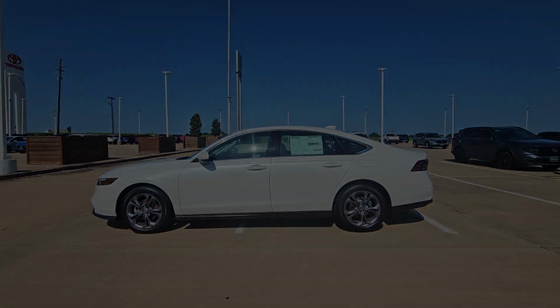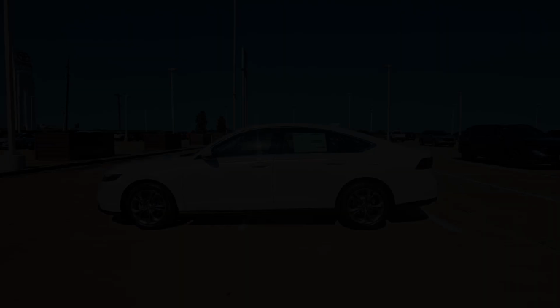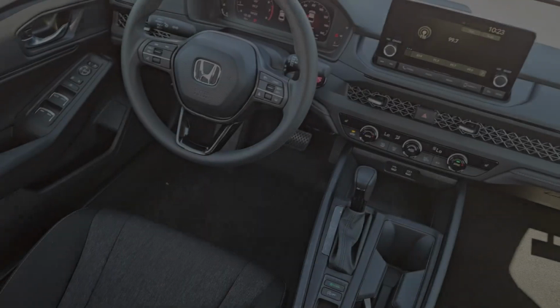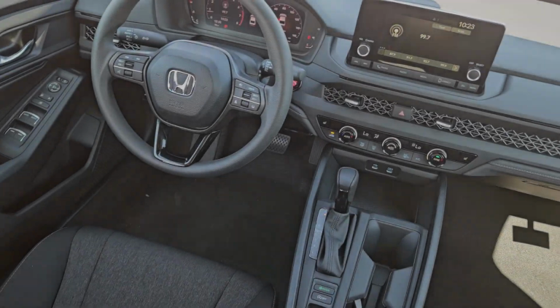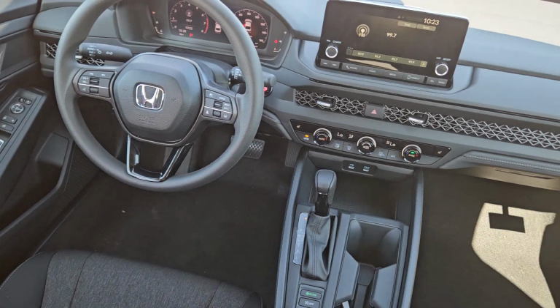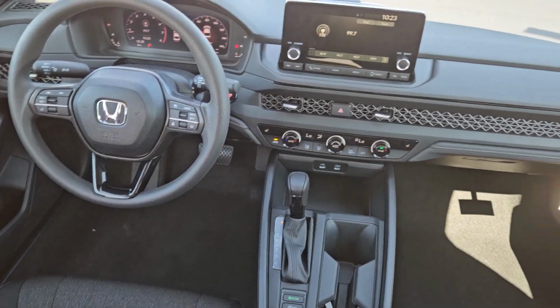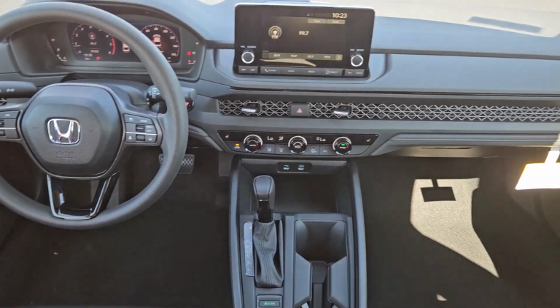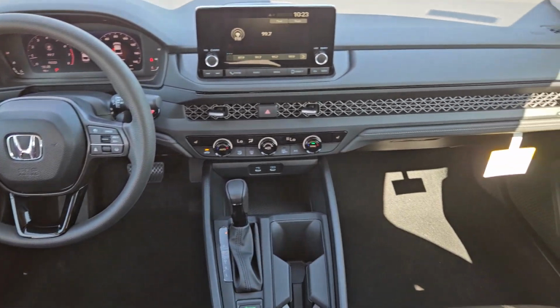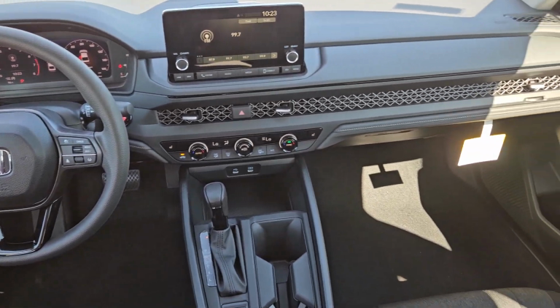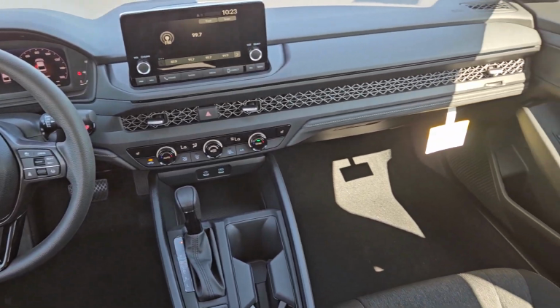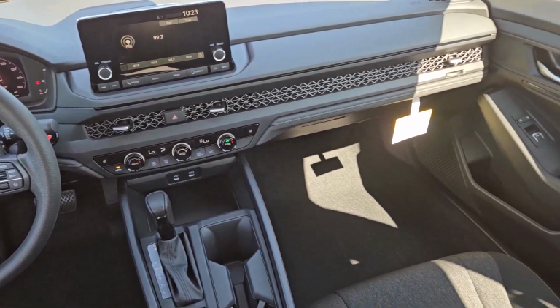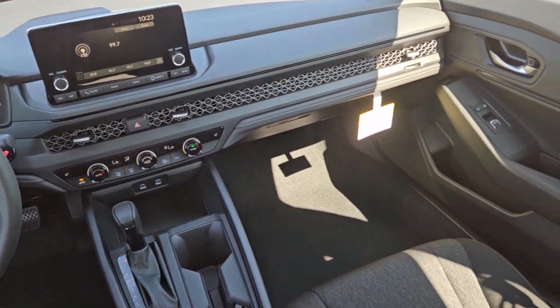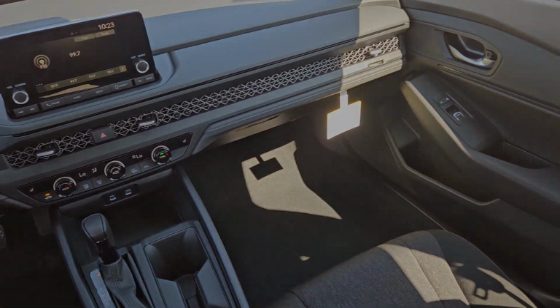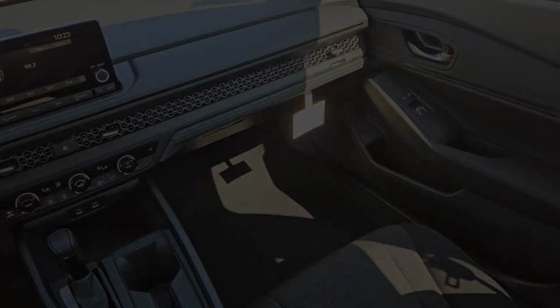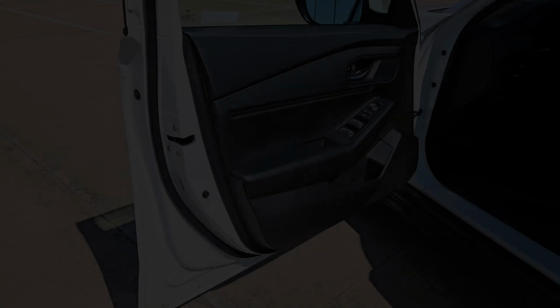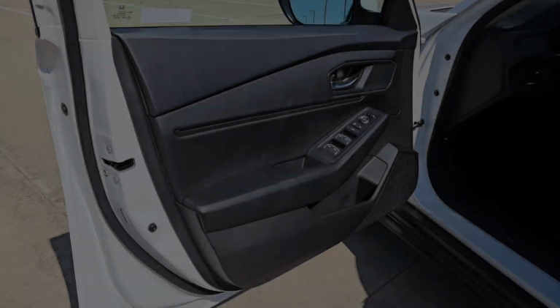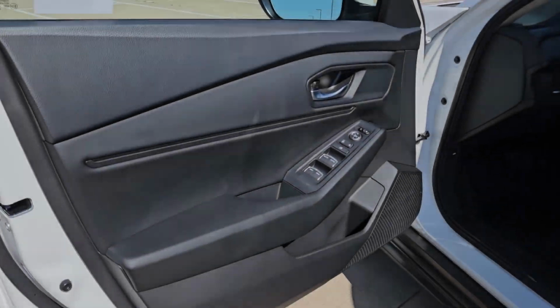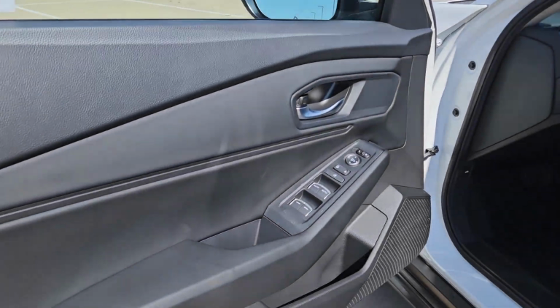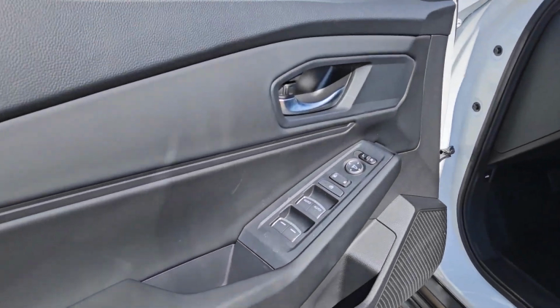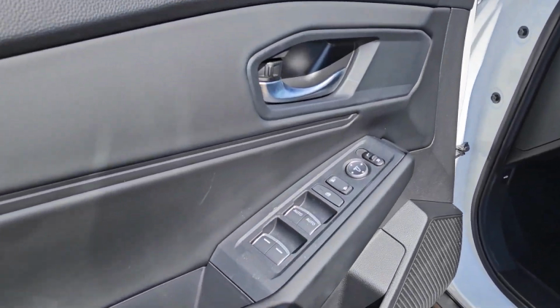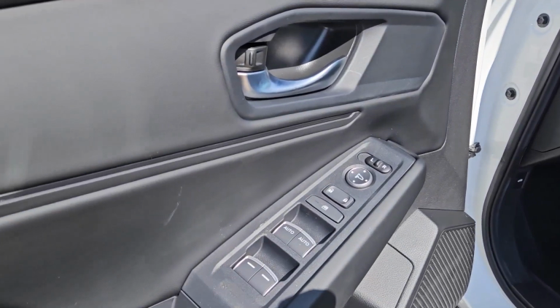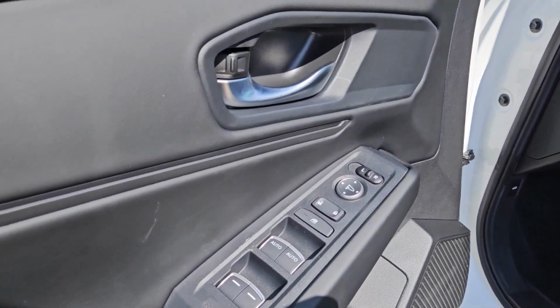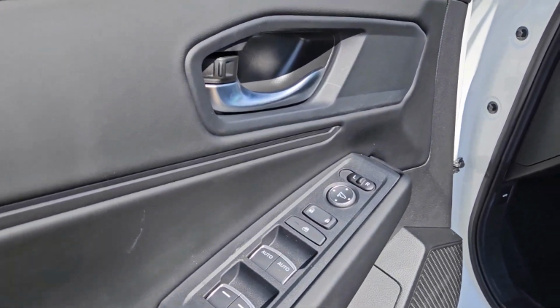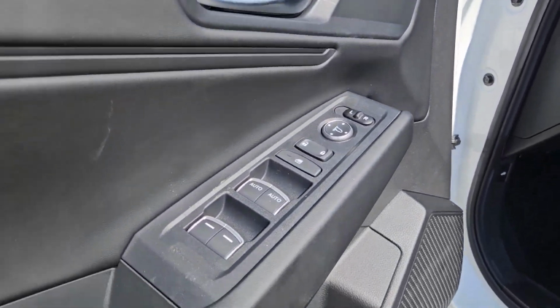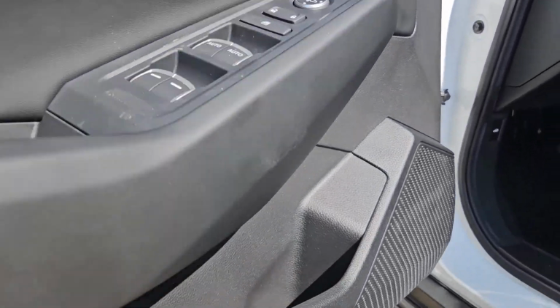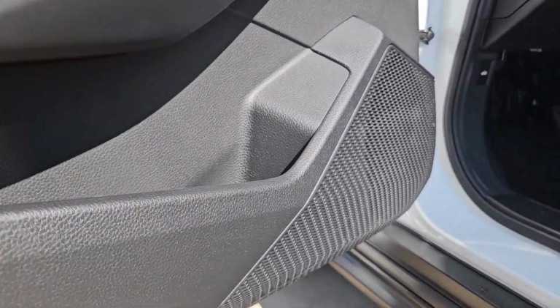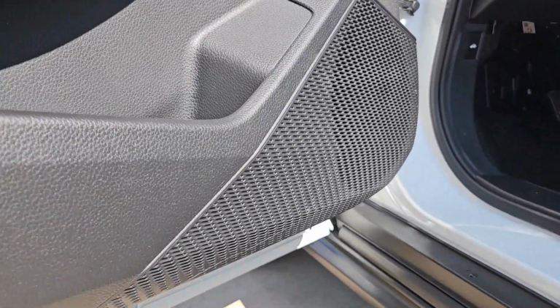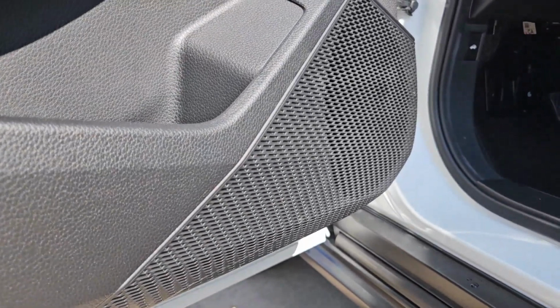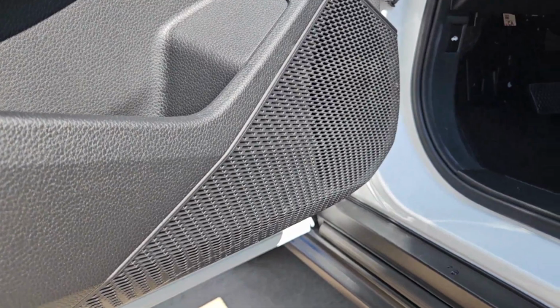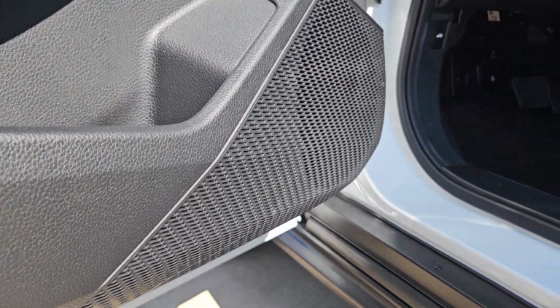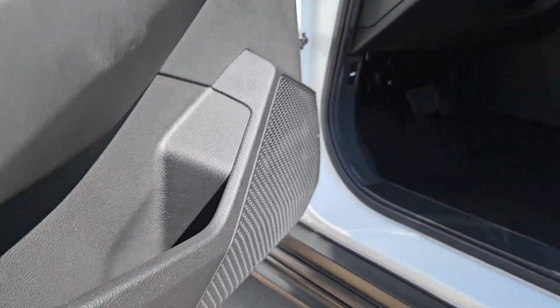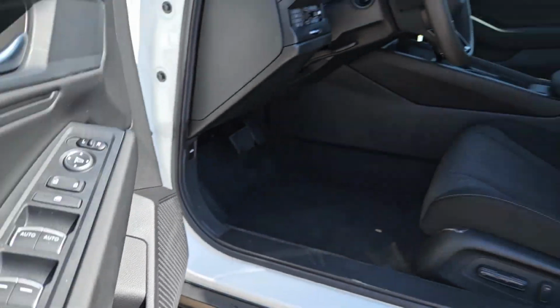The following are some of this vehicle's highlighted options: Apple CarPlay and/or Android Auto, Moonroof, Keyless entry, Adaptive cruise control, and Lane keeping assist.